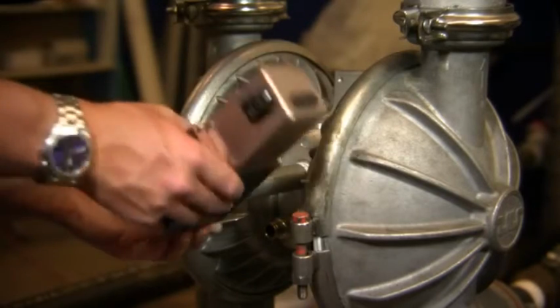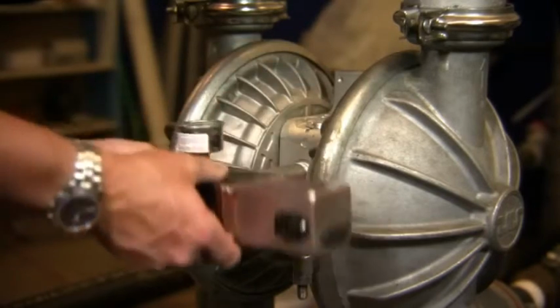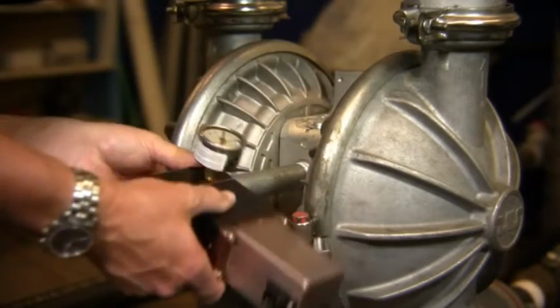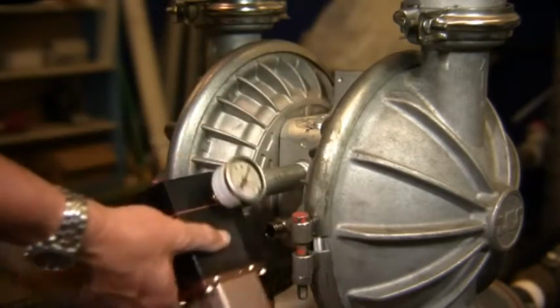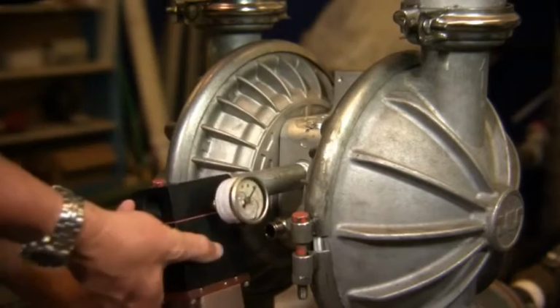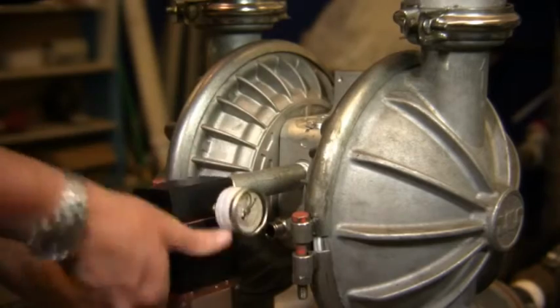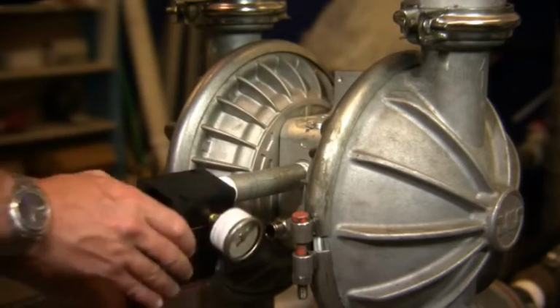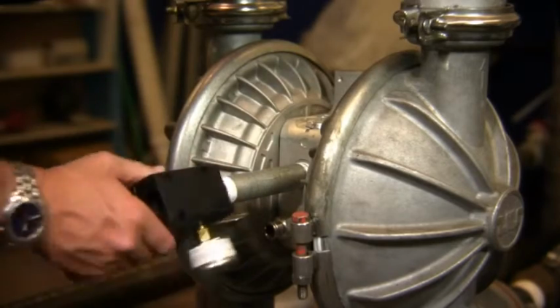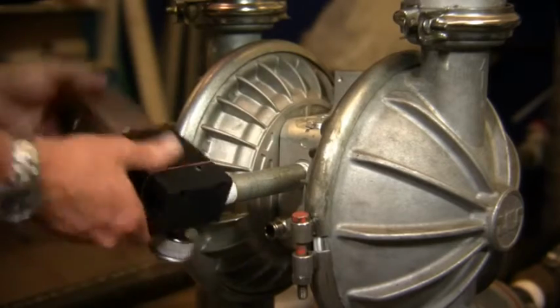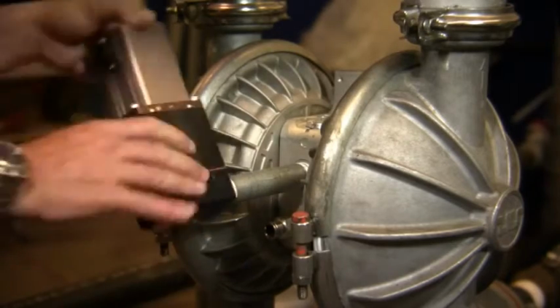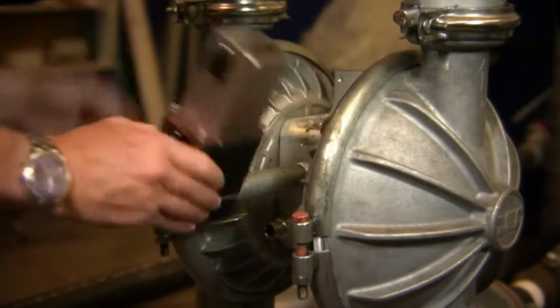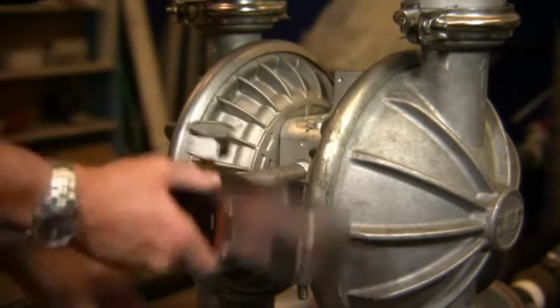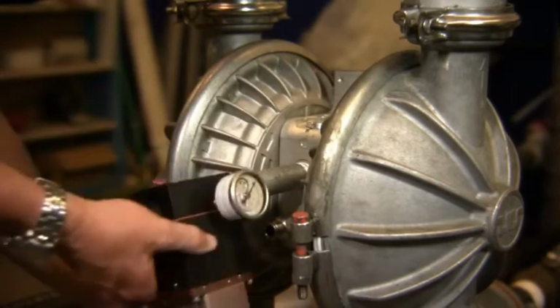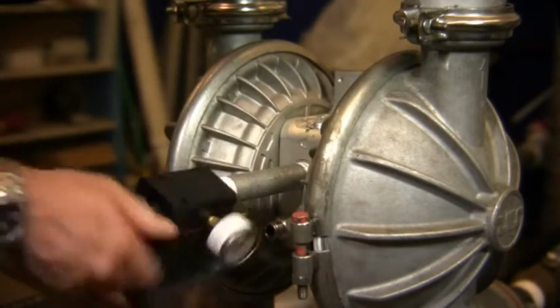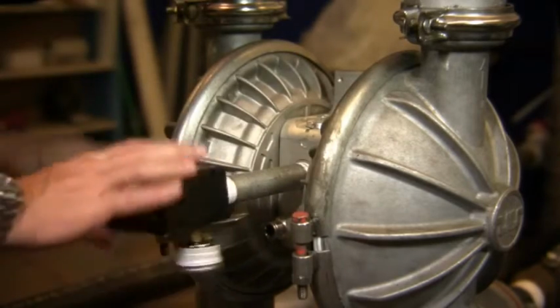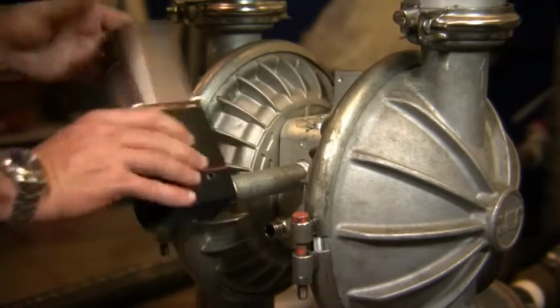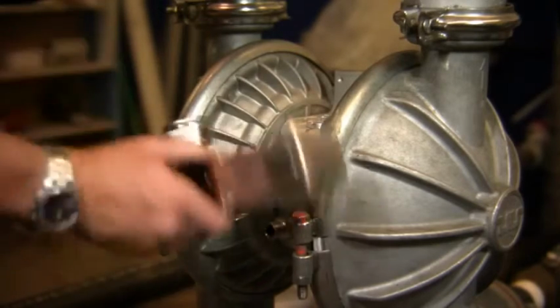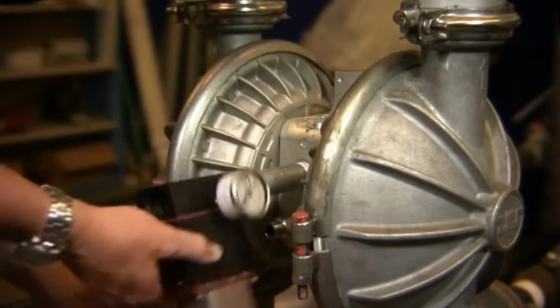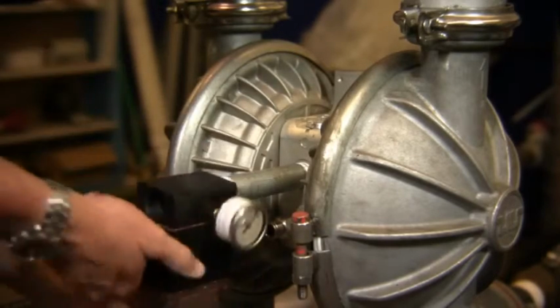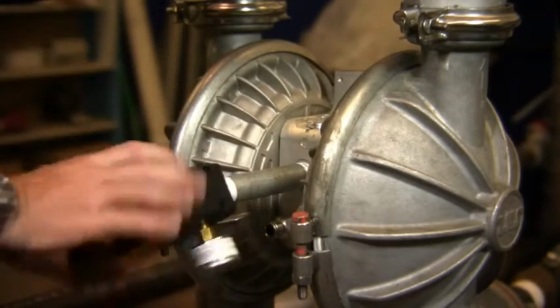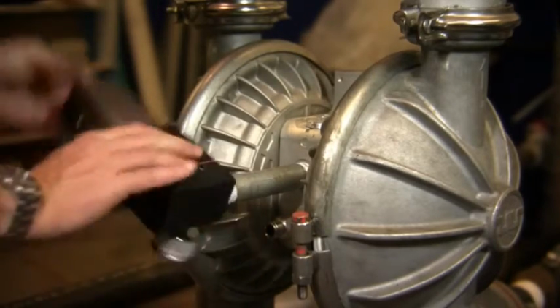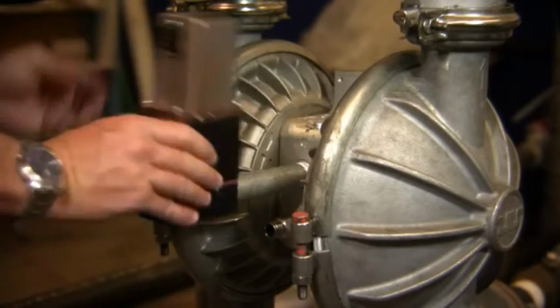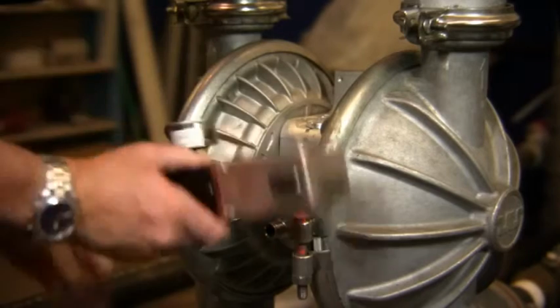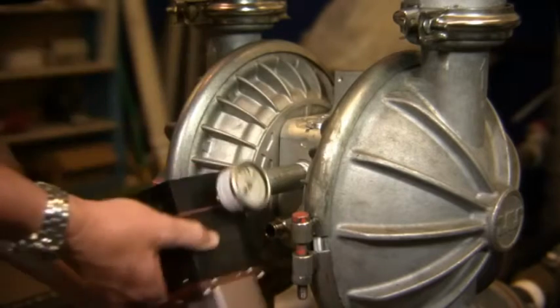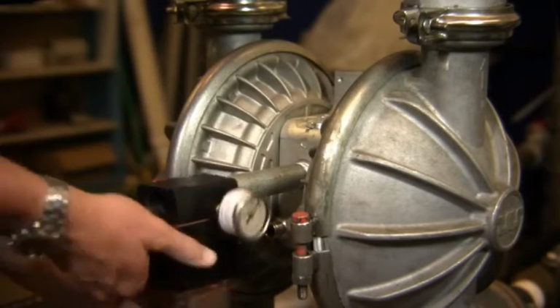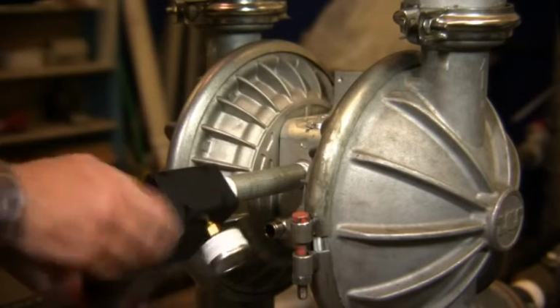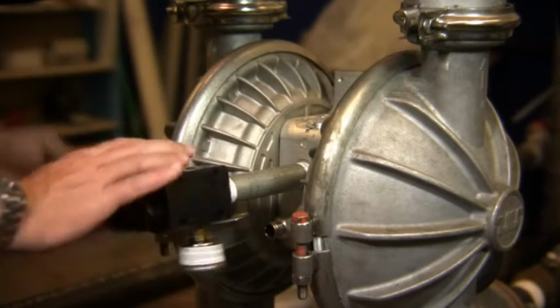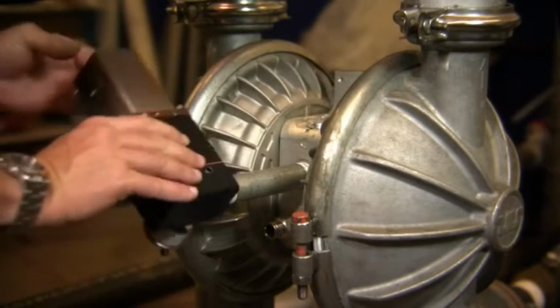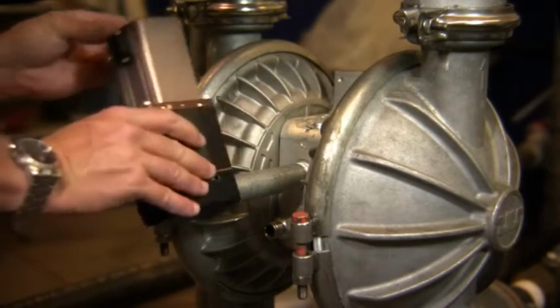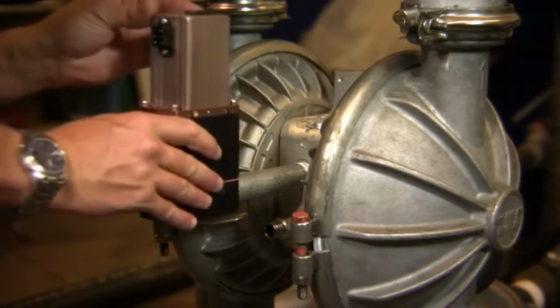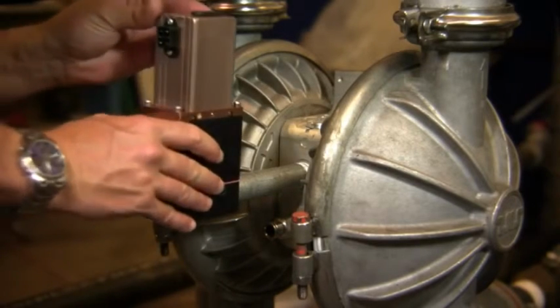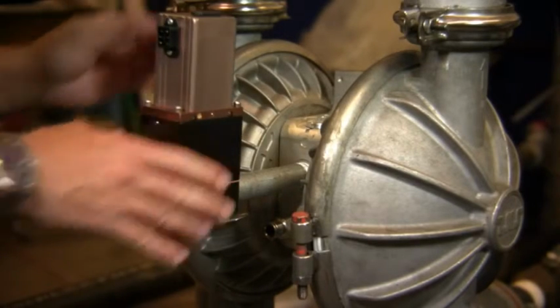On approved pumps, no pump modification is necessary. You literally plumb the unit to the pump and supply 24 volt DC electrical power.